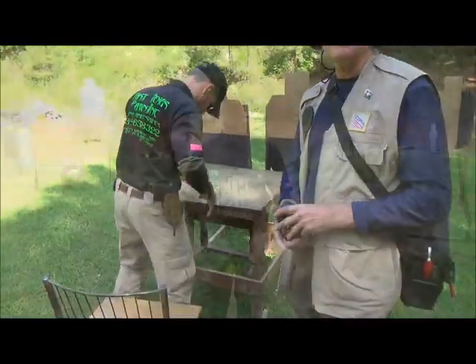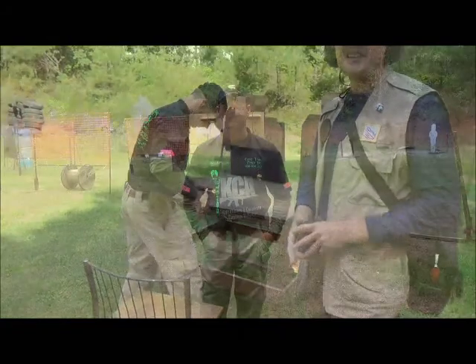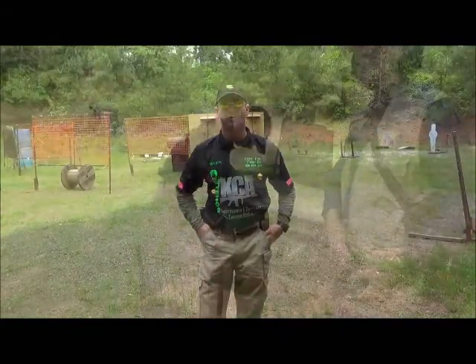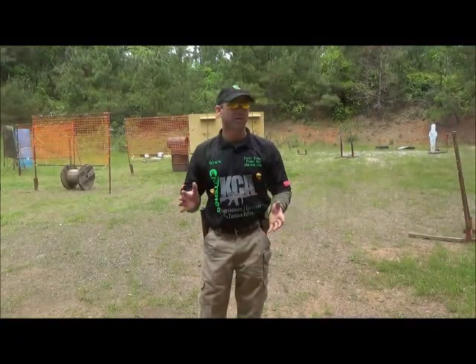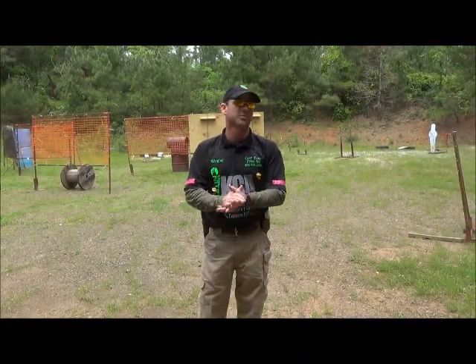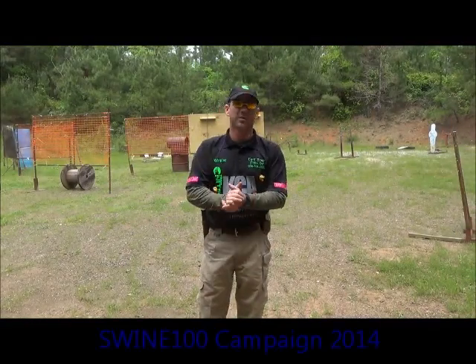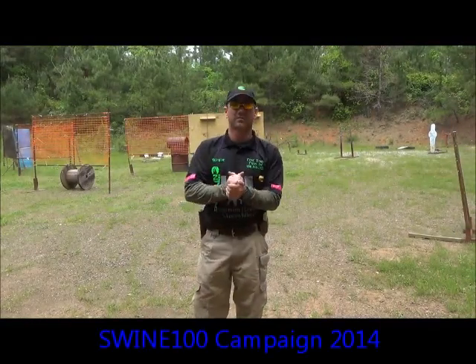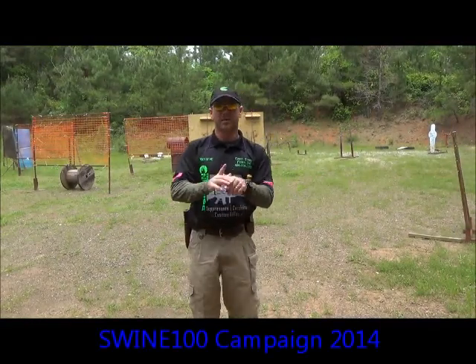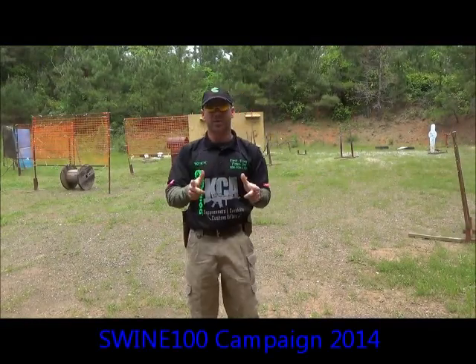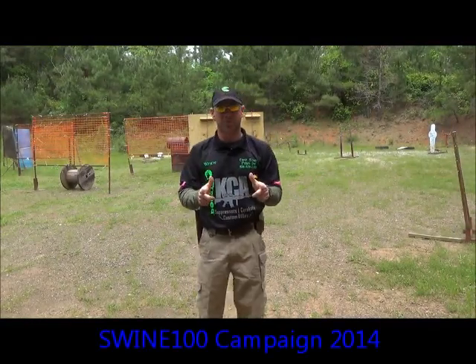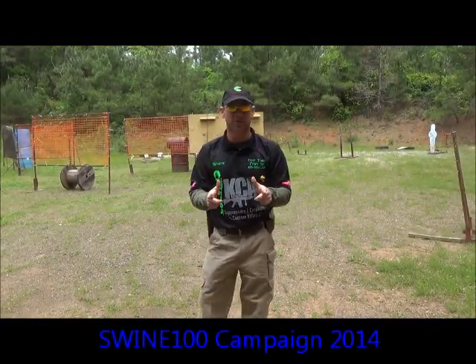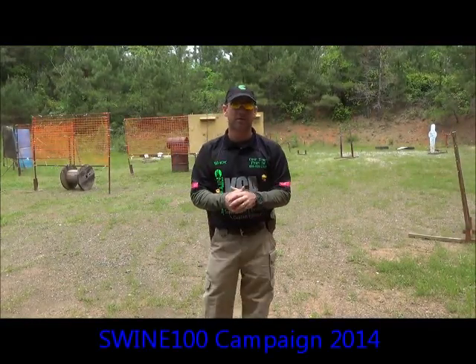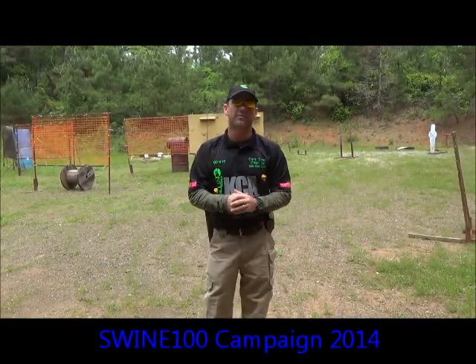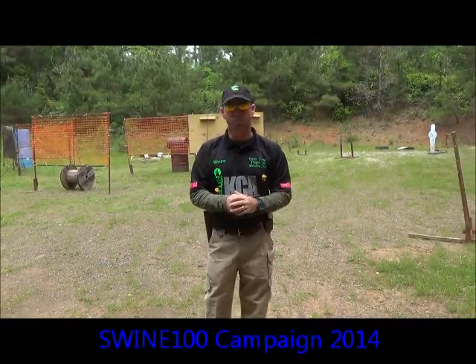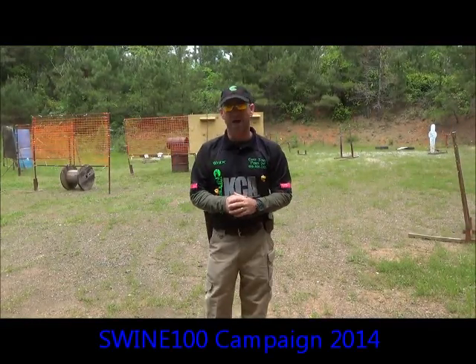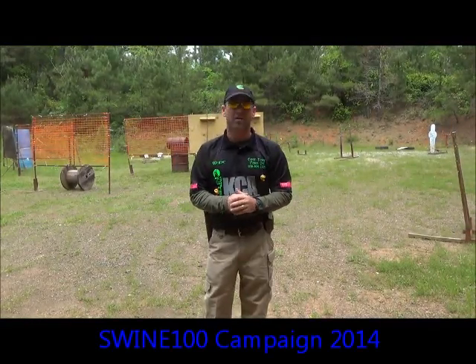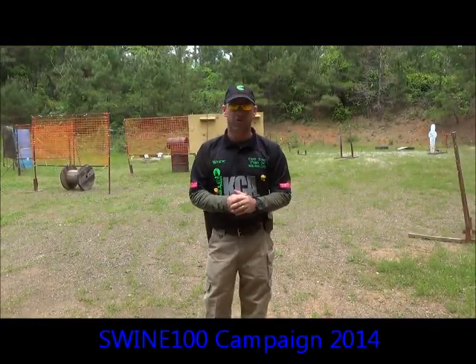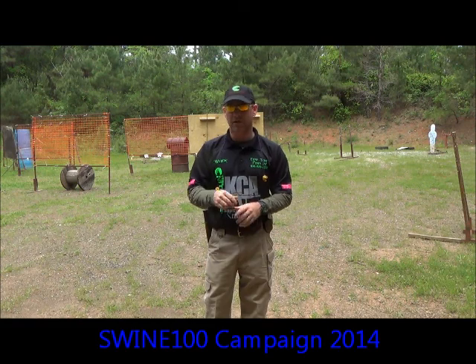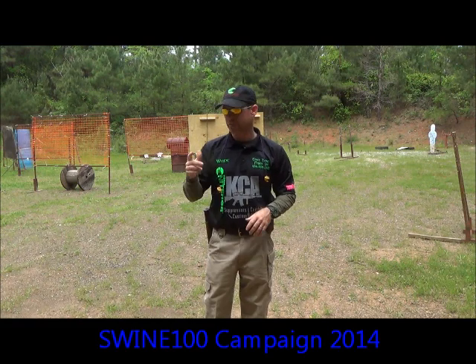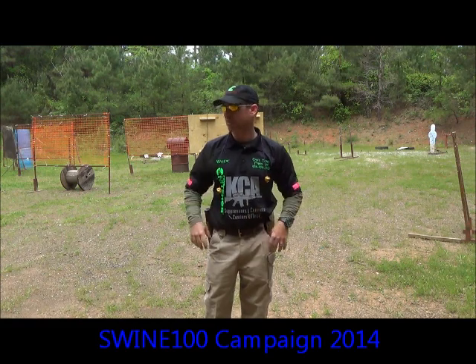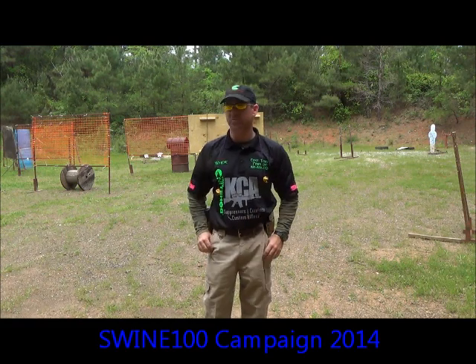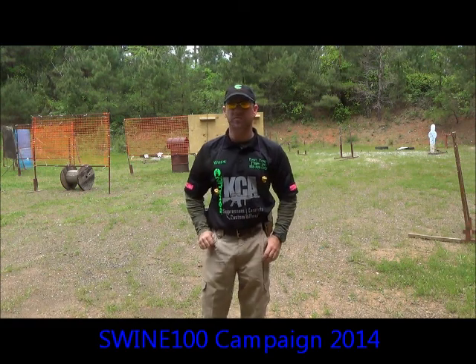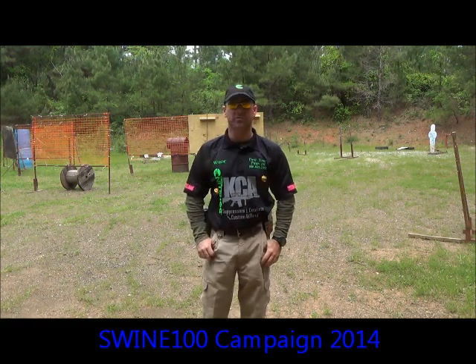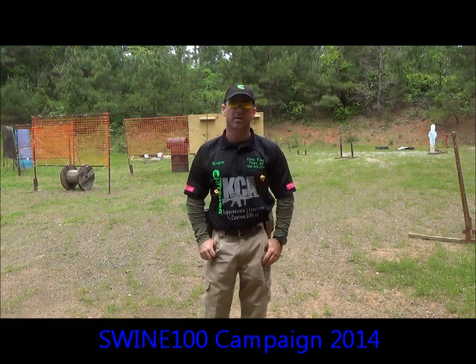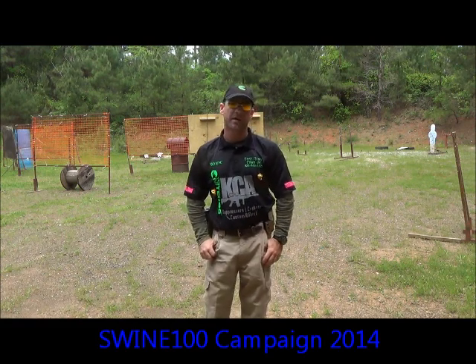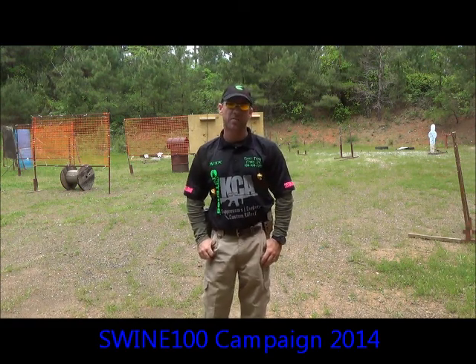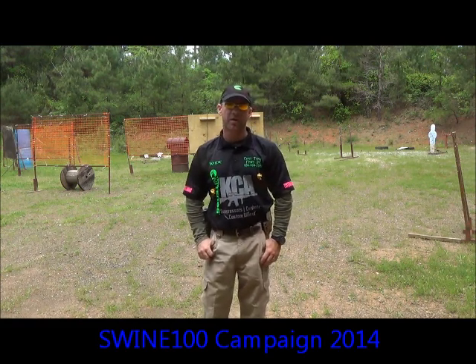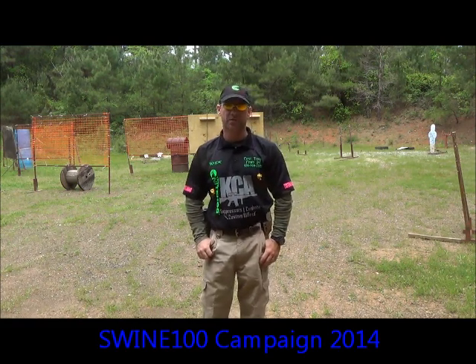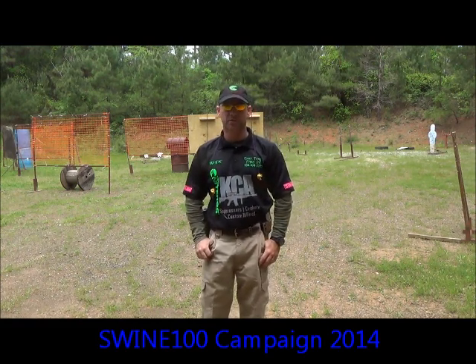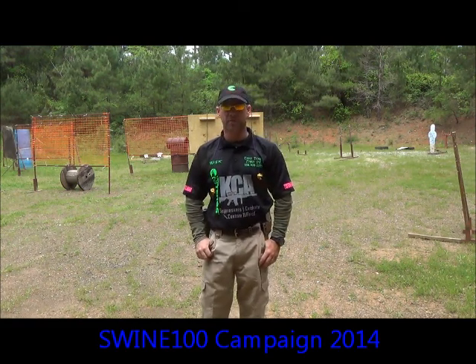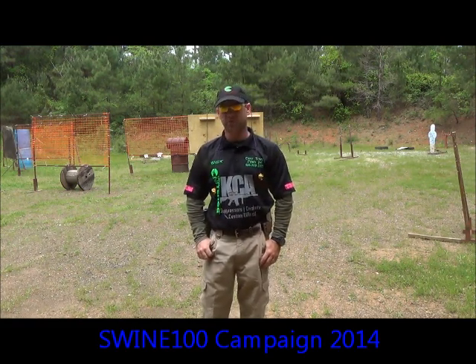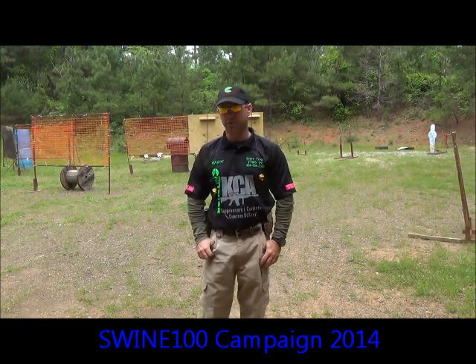Chris is at only two. Alright folks, here we are — Campaign 2014 of the Swine 100. Out here doing a little pistol skill sharpening at the IDPA match here at the Angelina Rifle and Pistol Club.